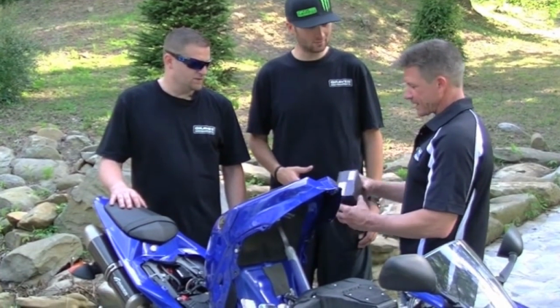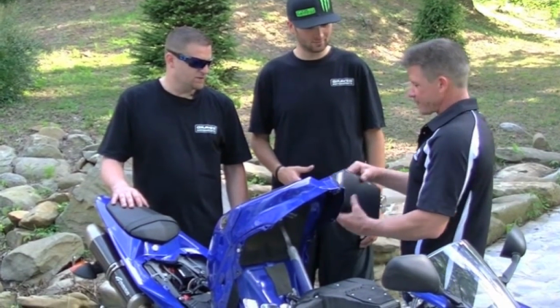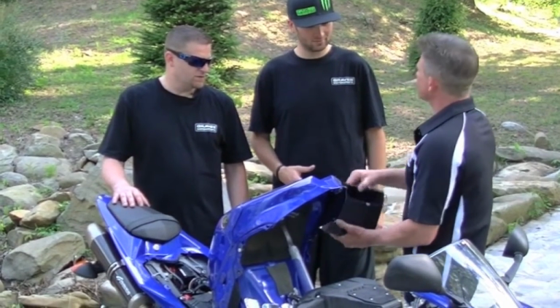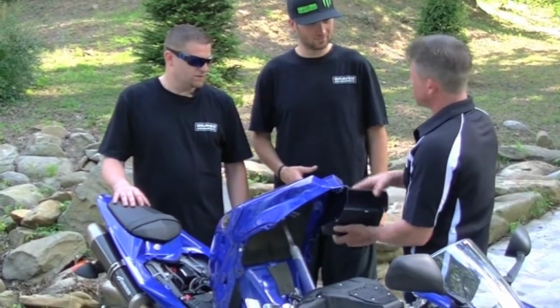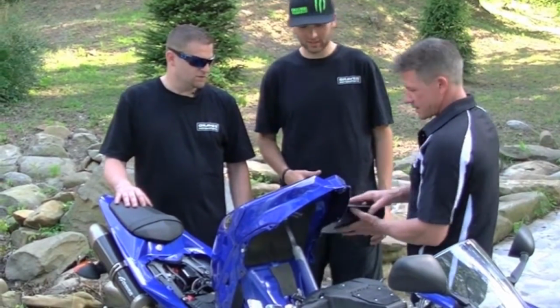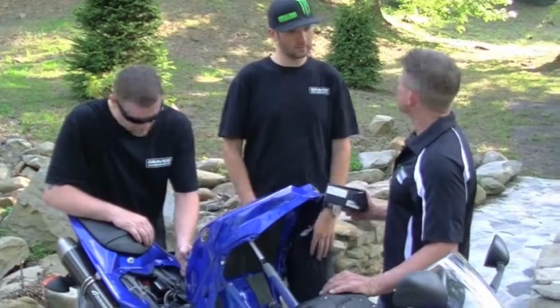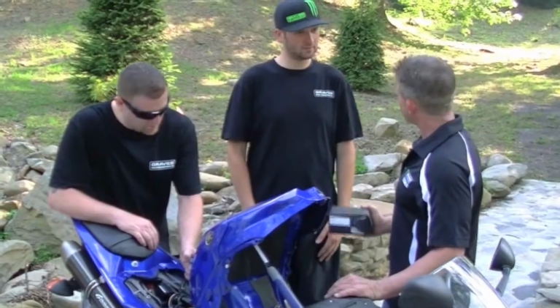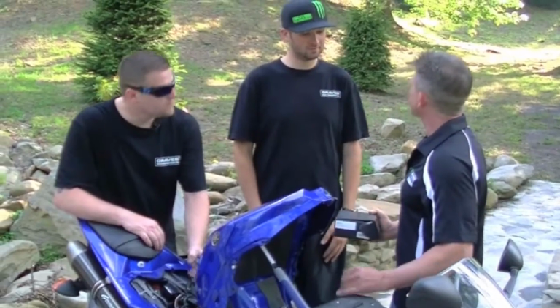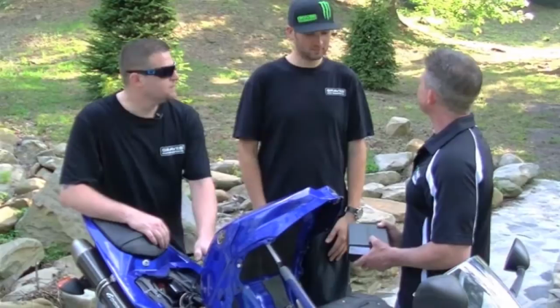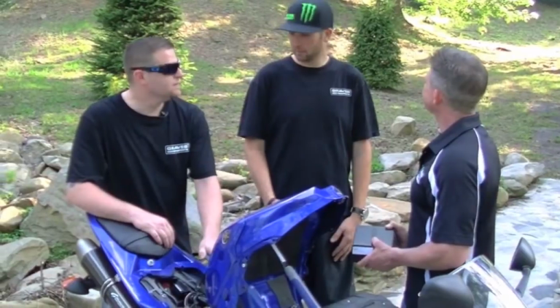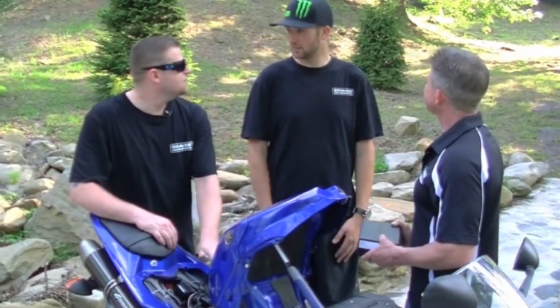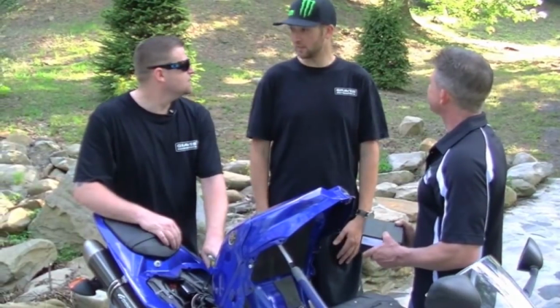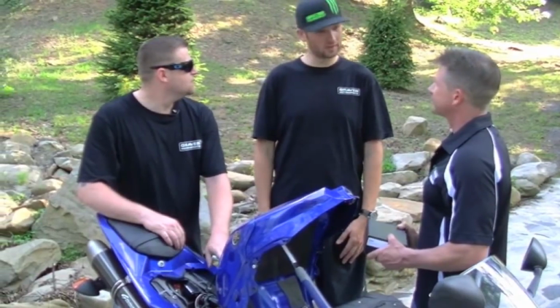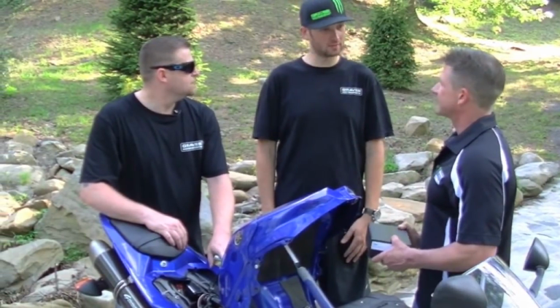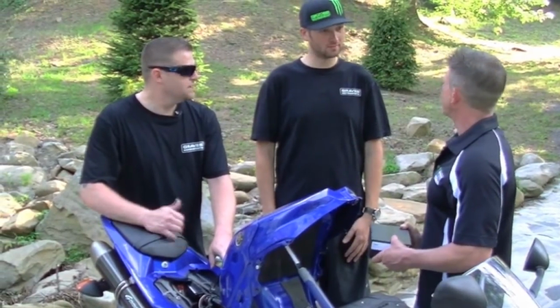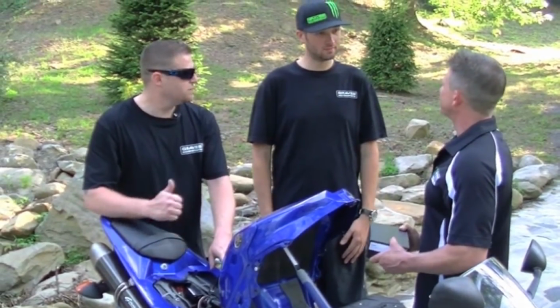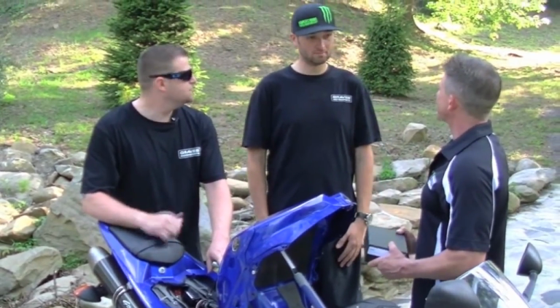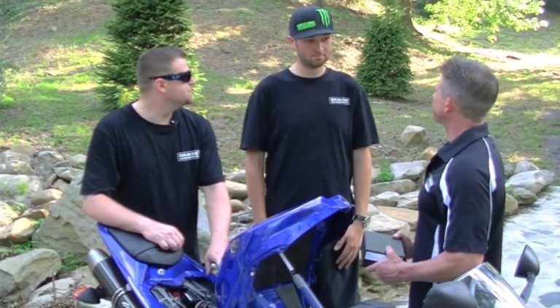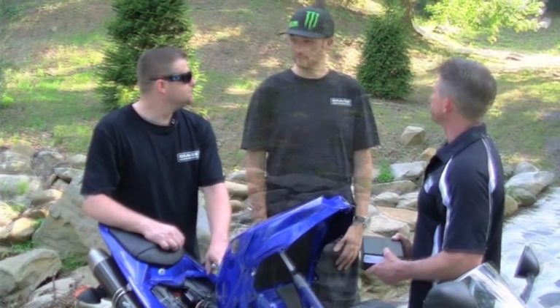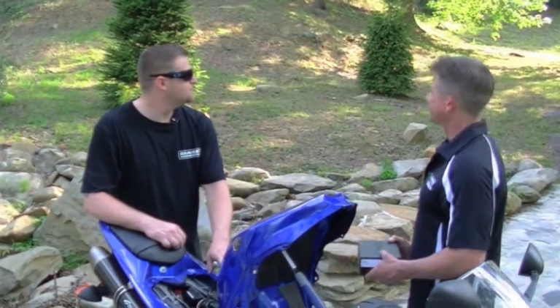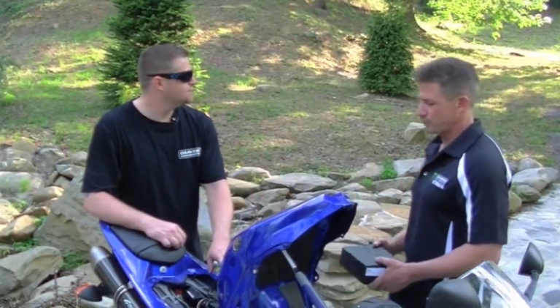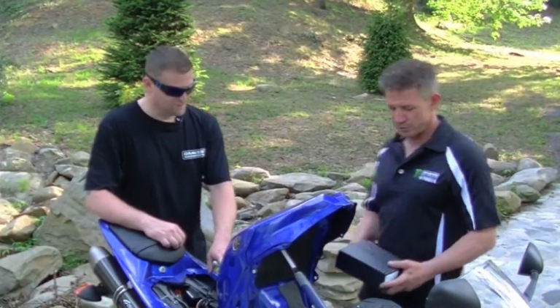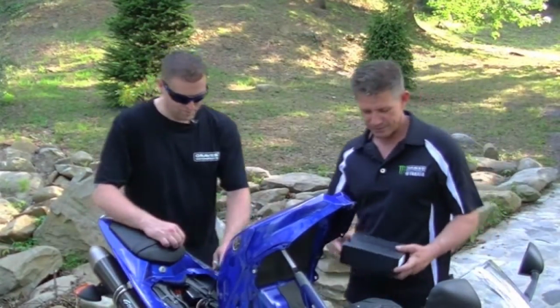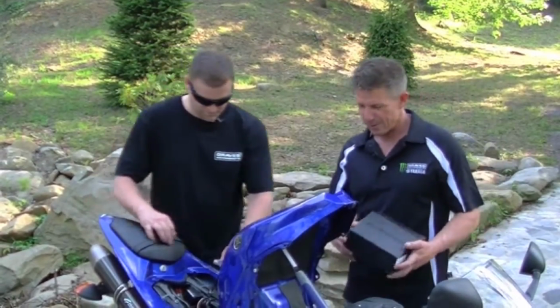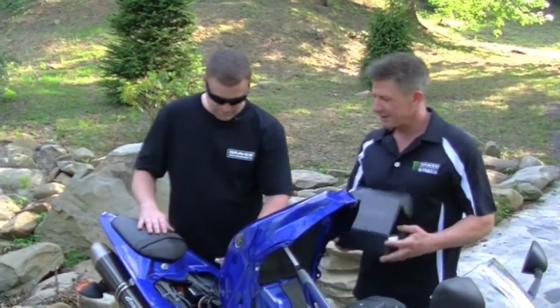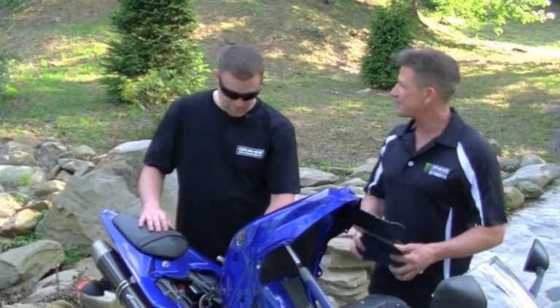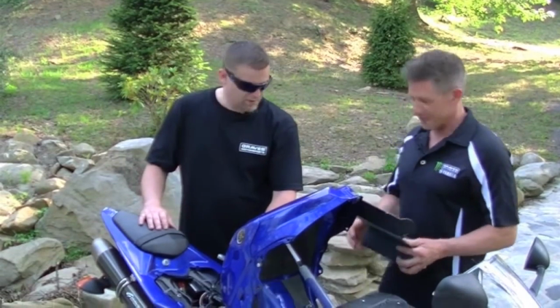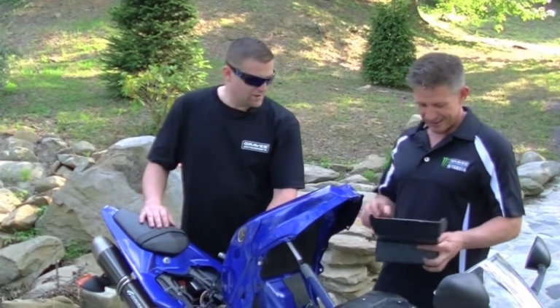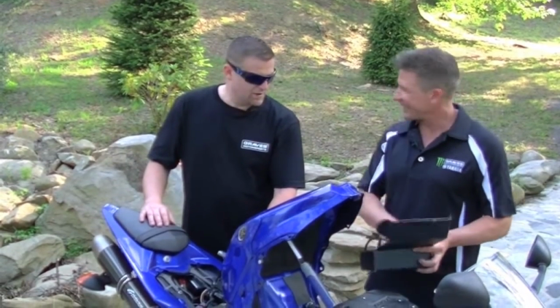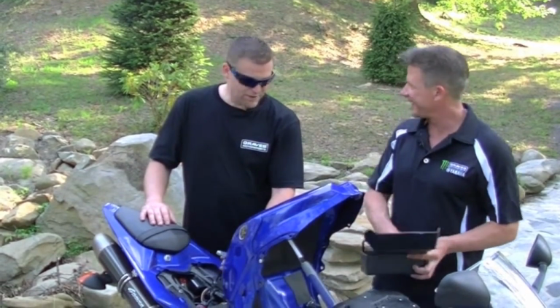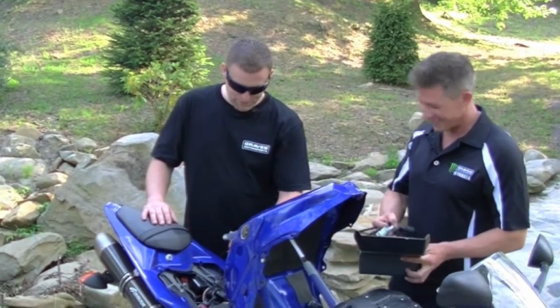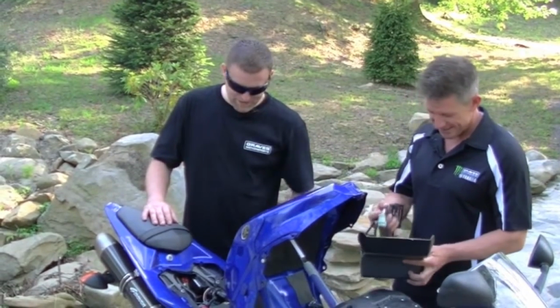Secondary fuel module. Thanks, Weston. Yeah, no problem, guys. You guys need me for anything else? I think we're good. Alright. We're ready to go.